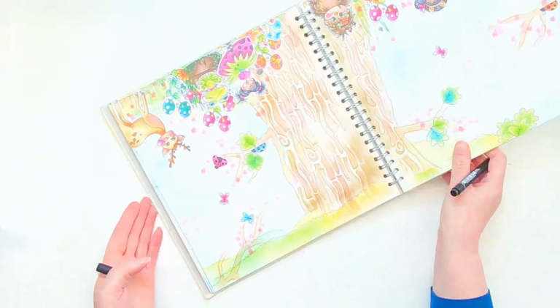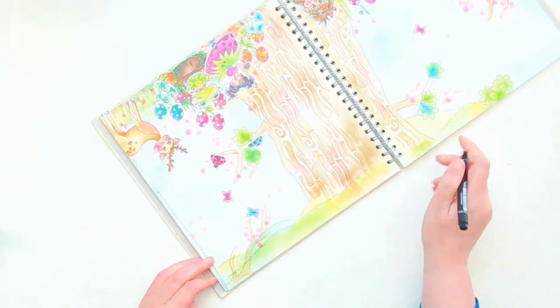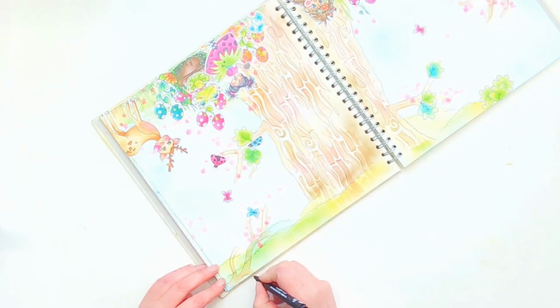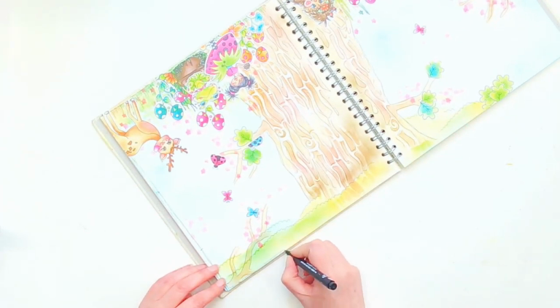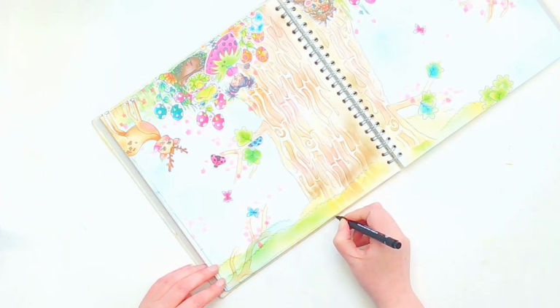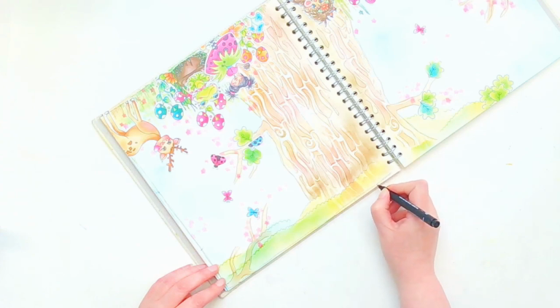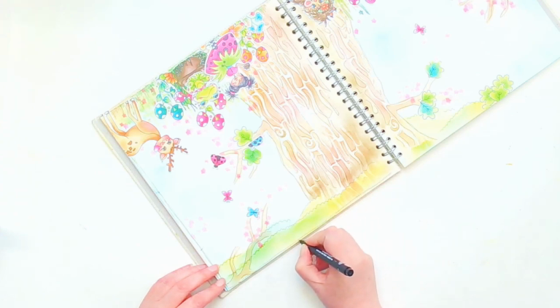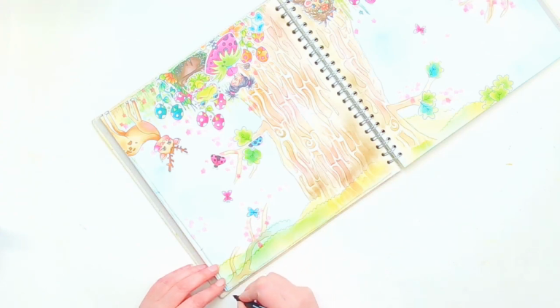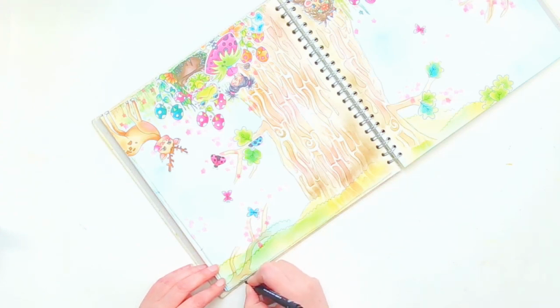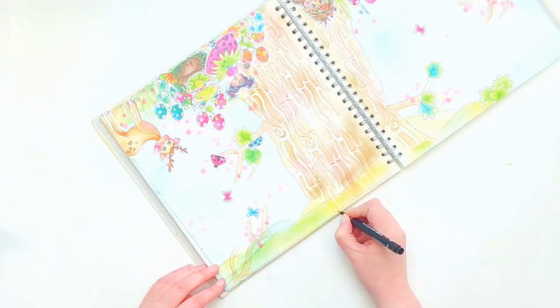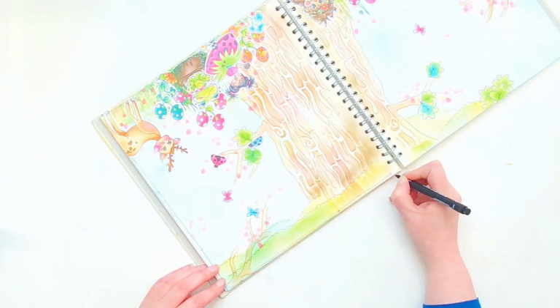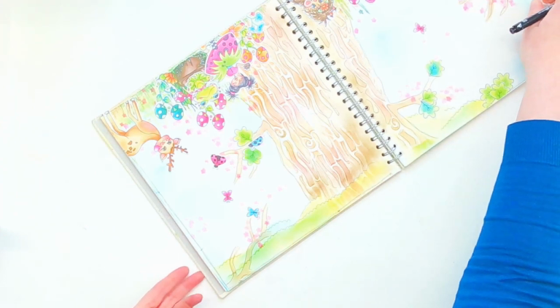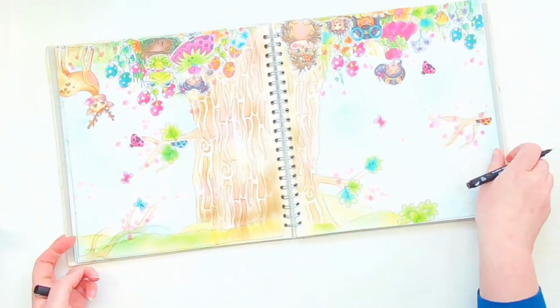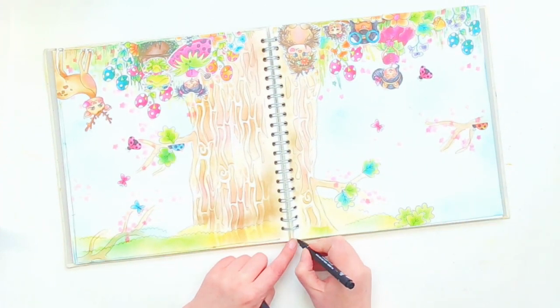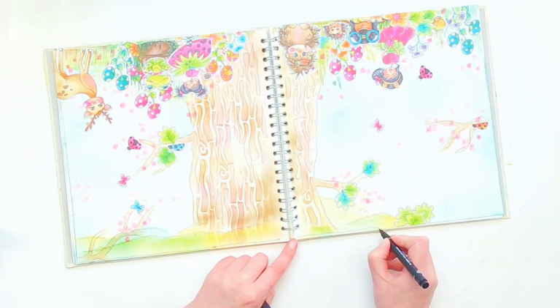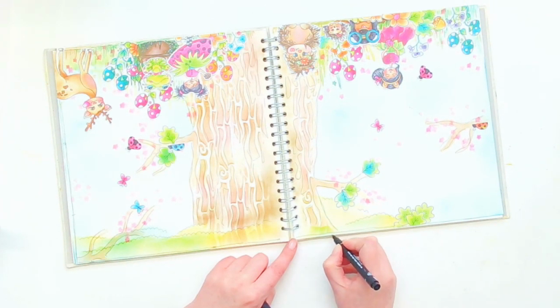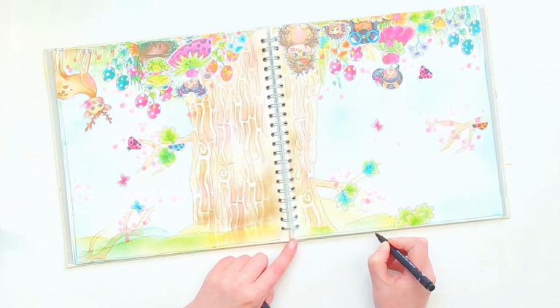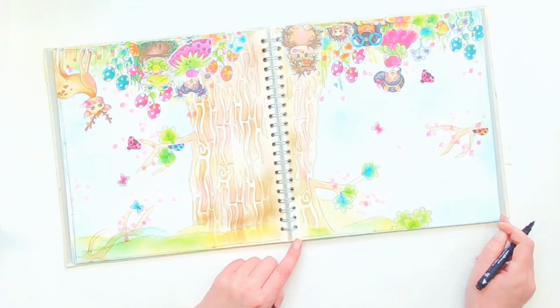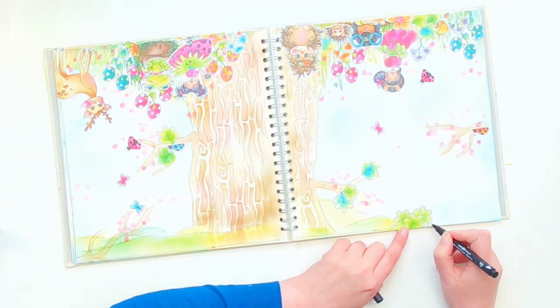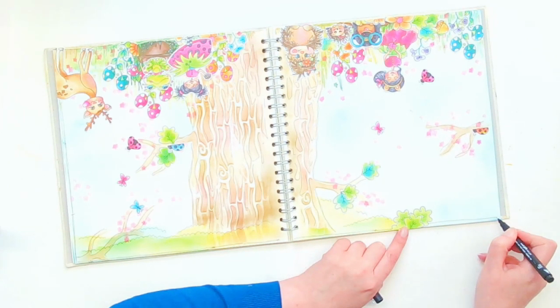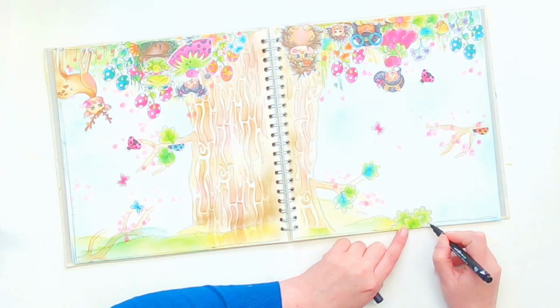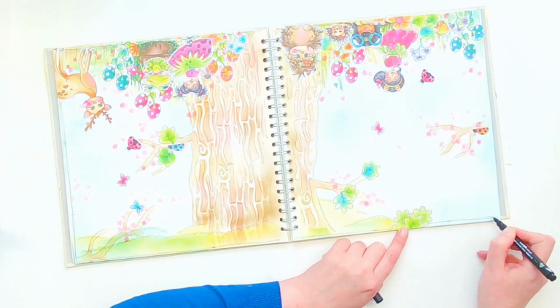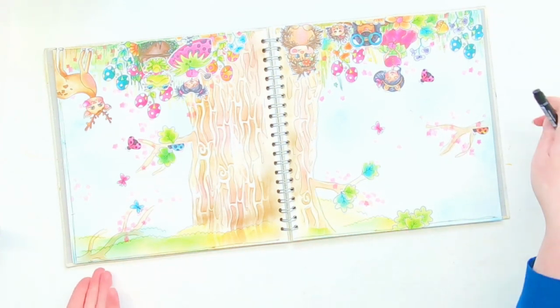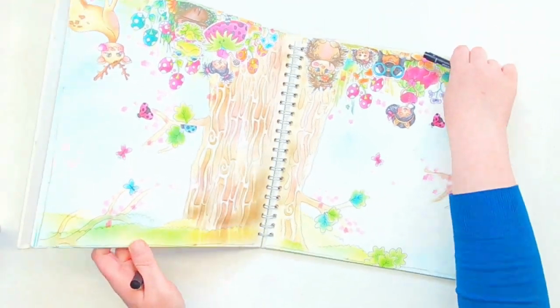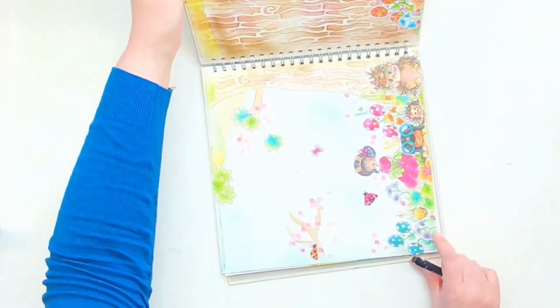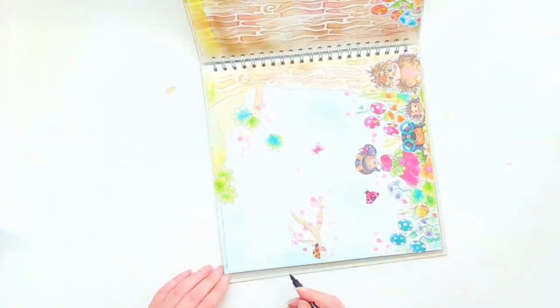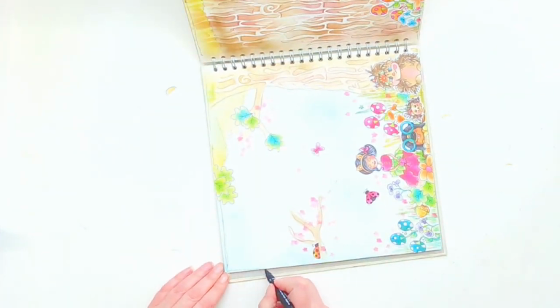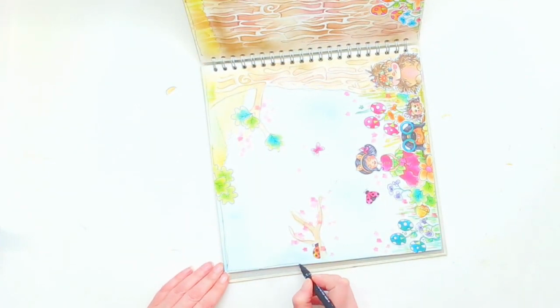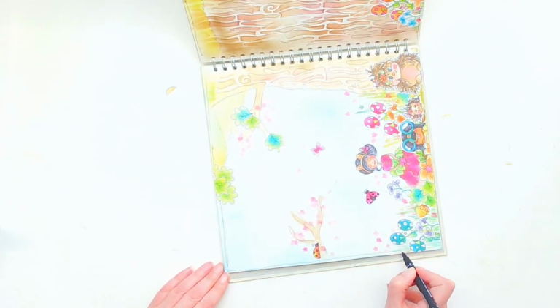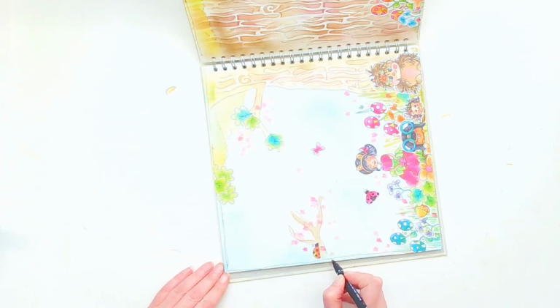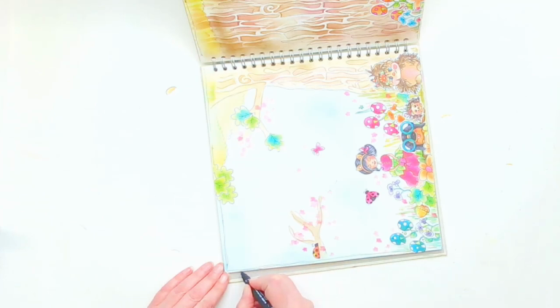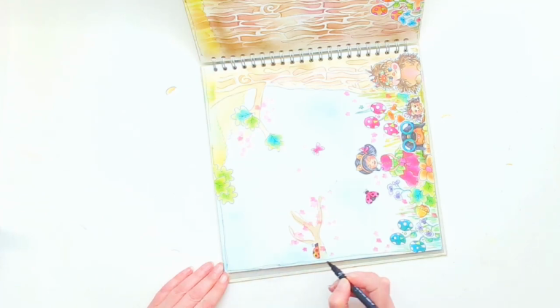That is me just finishing this off right now.